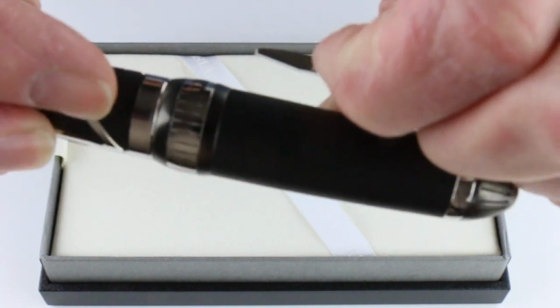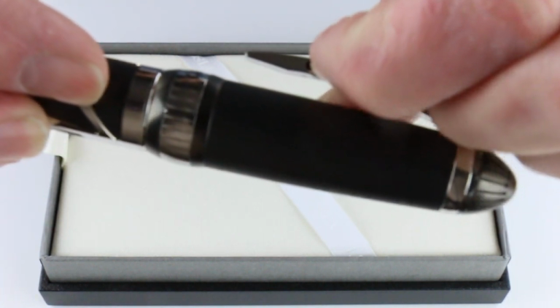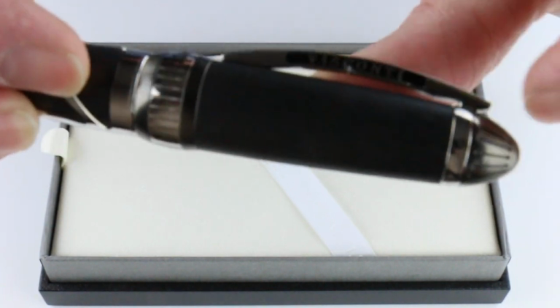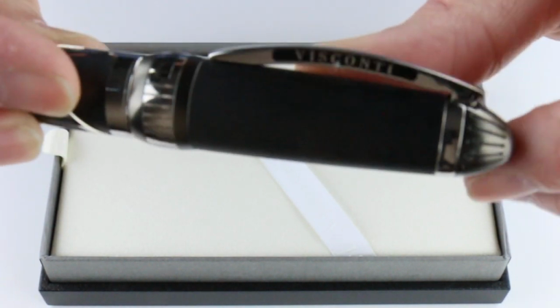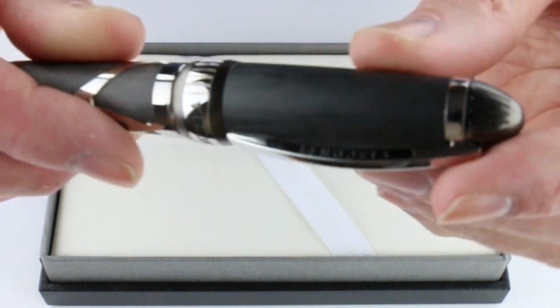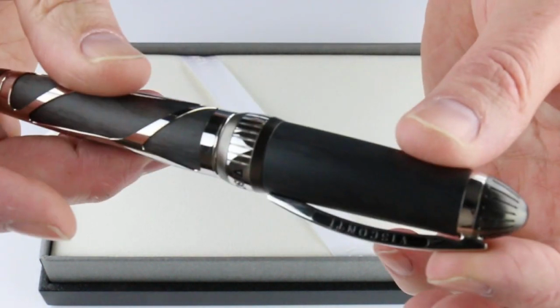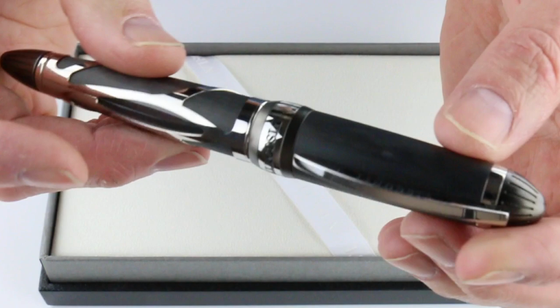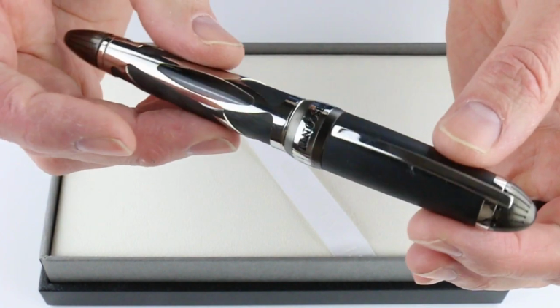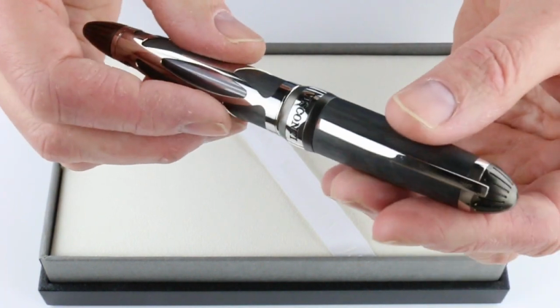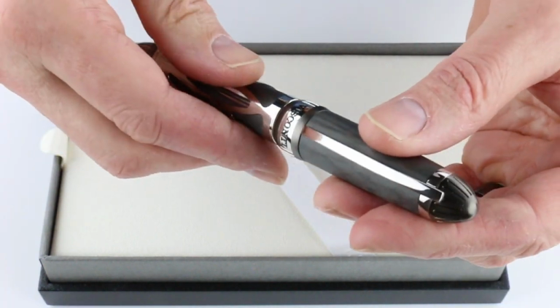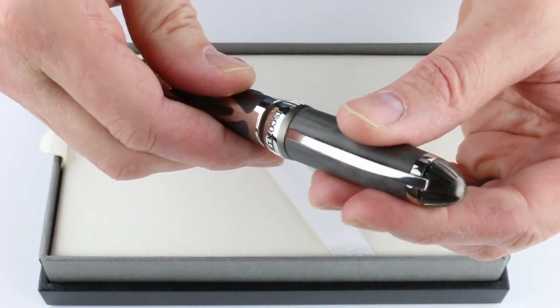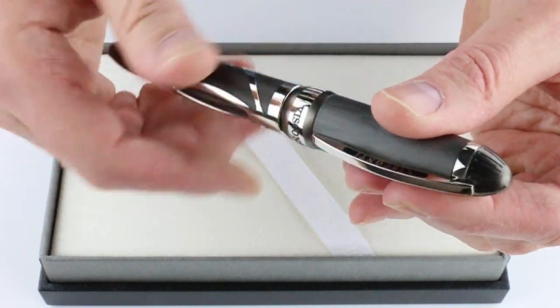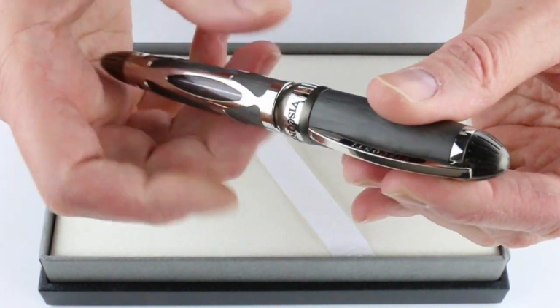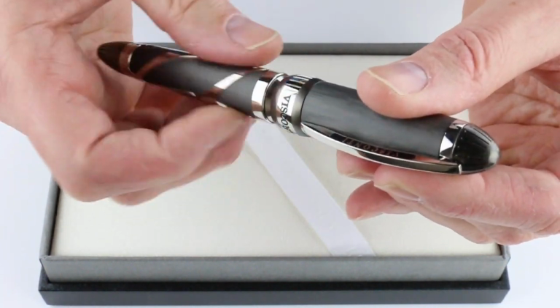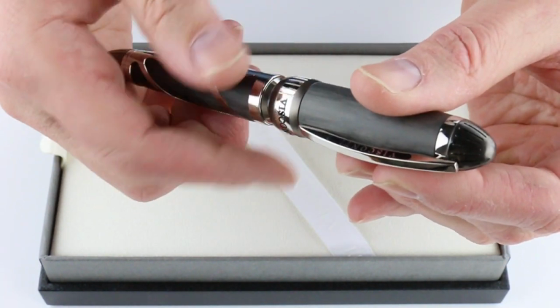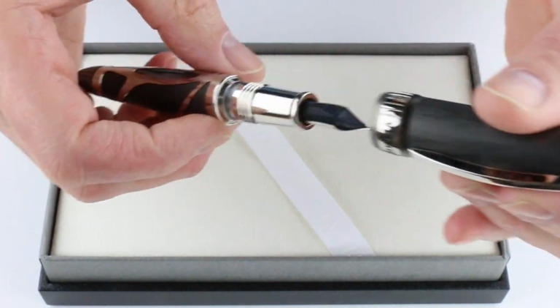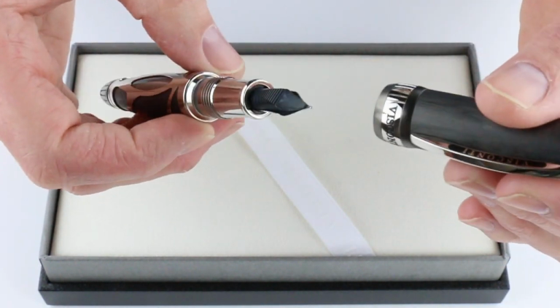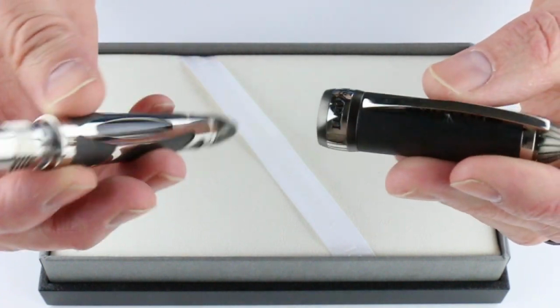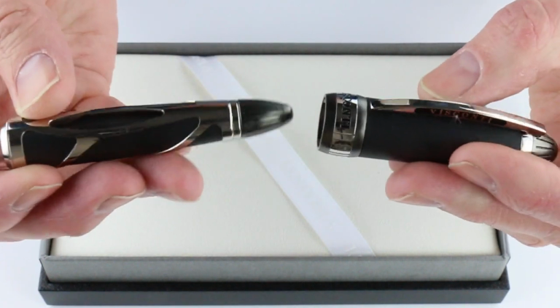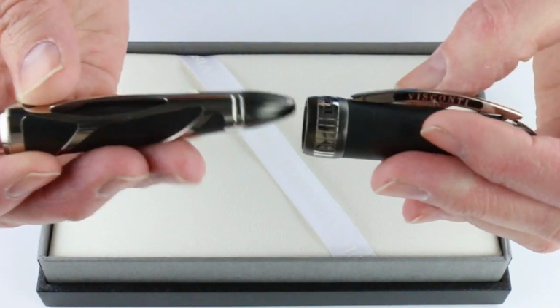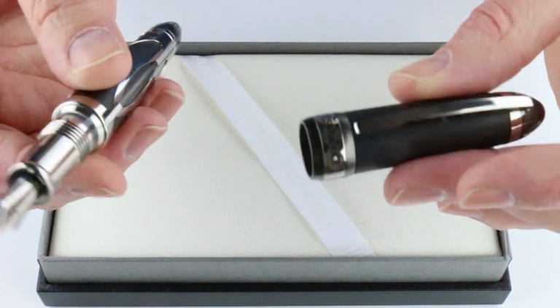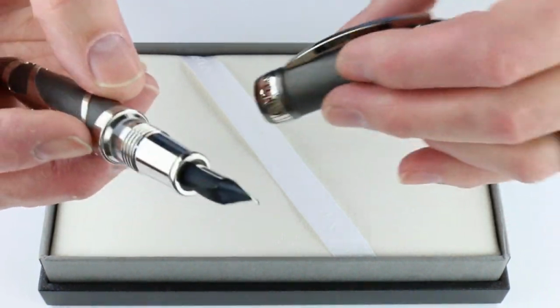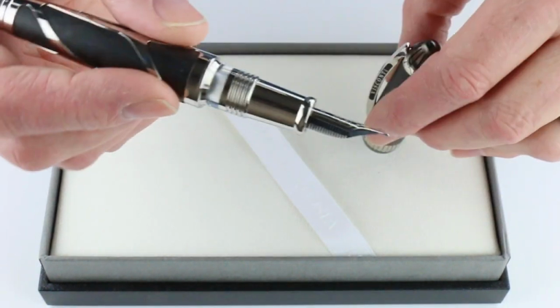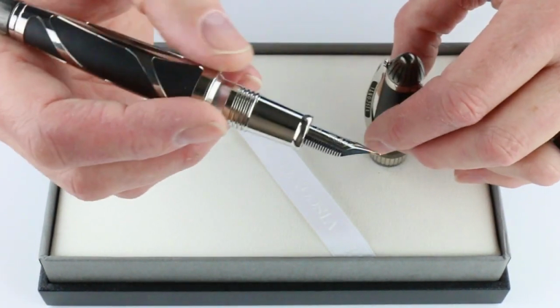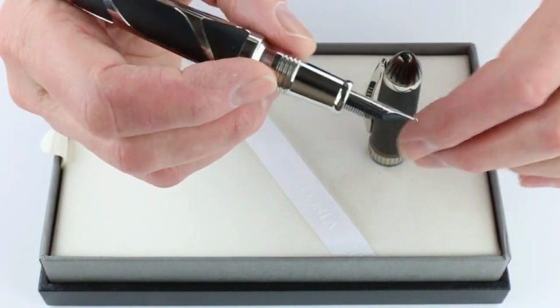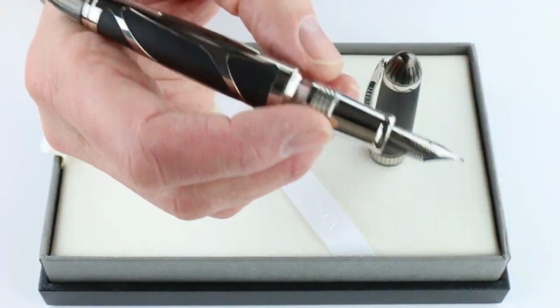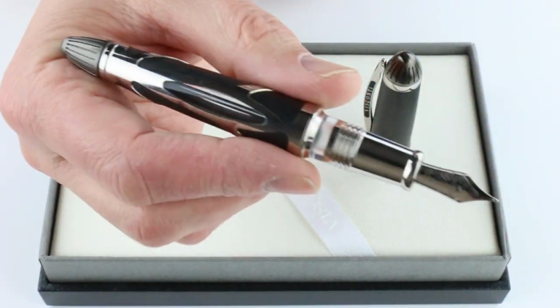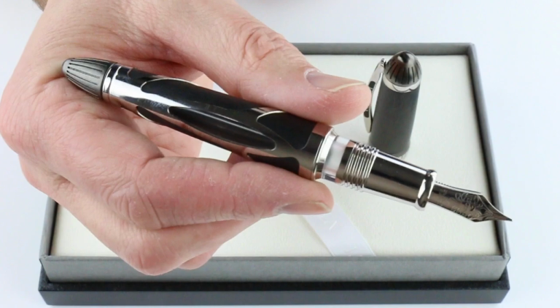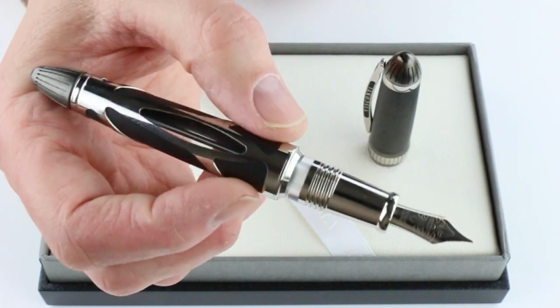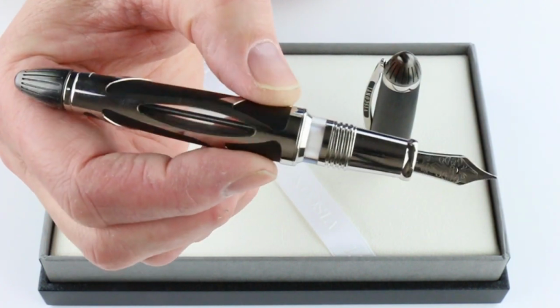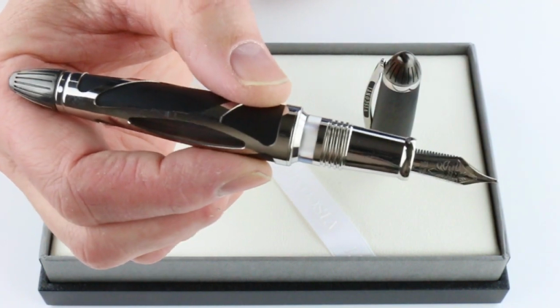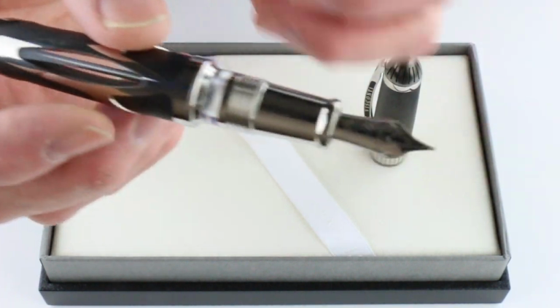It also has the traditional Visconti art shape clip design with the Visconti logo. It opens nice and easily — great clip that they have on their pens. The cap is threaded and unscrews. I don't really recommend posting the cap on this pen; it is a pretty good sized pen and you wouldn't need that.